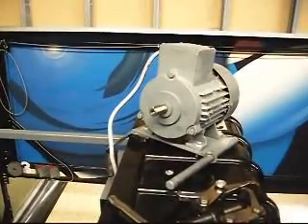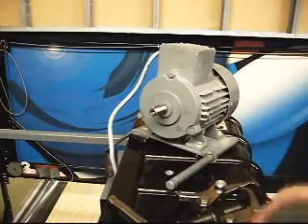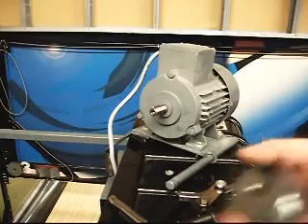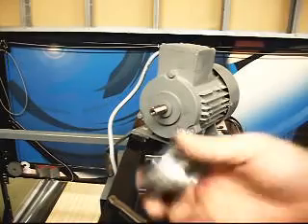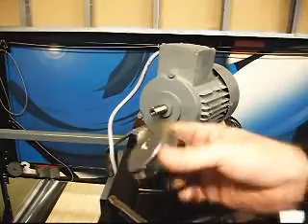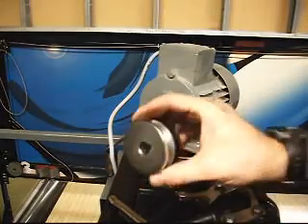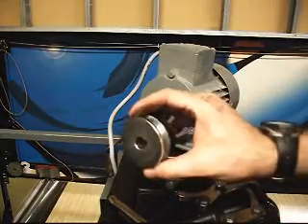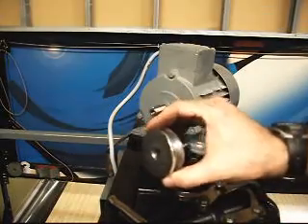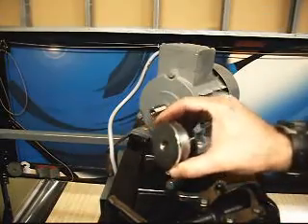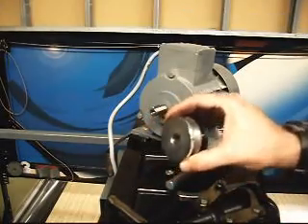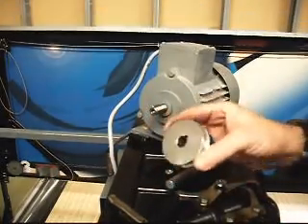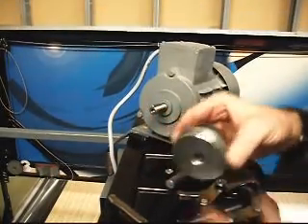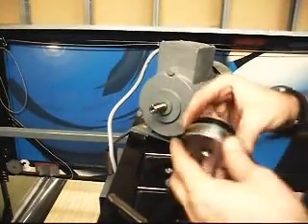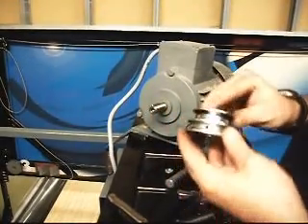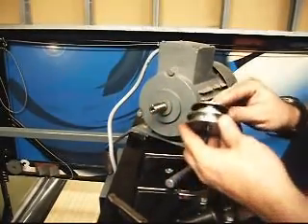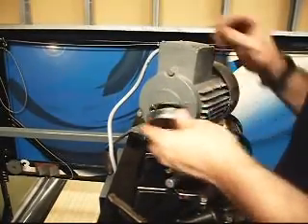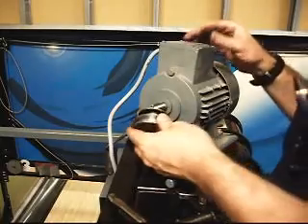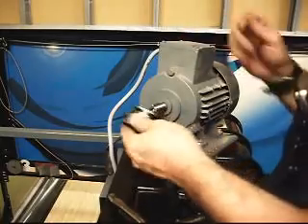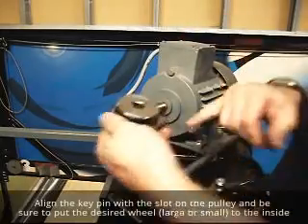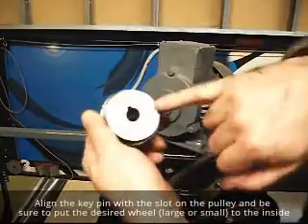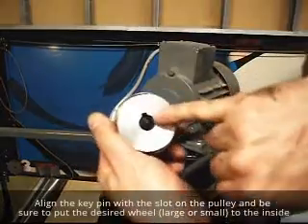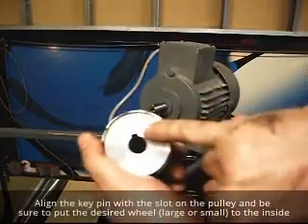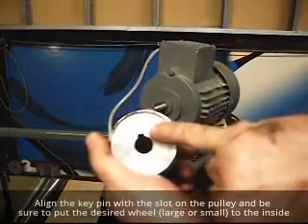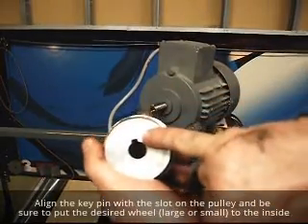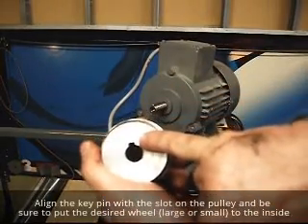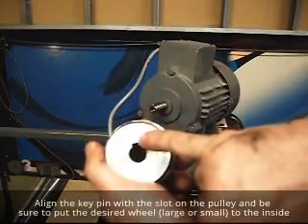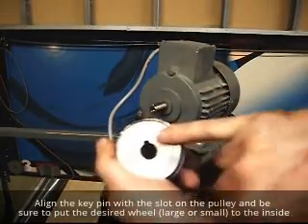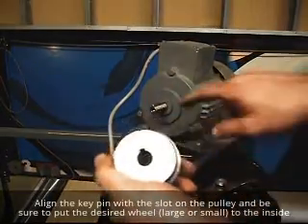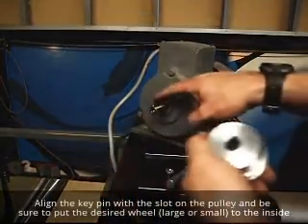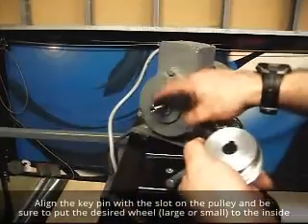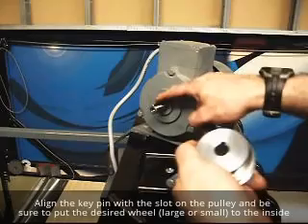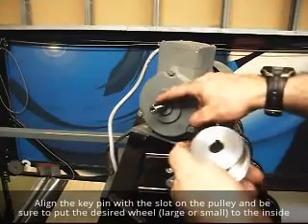Now we're just going to reinstall the pulley back onto the motor. You've got to line up that key pin hole with the key pin on the shaft.